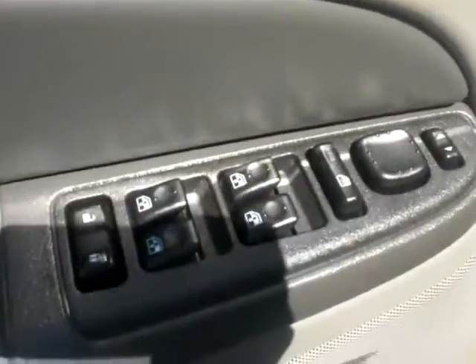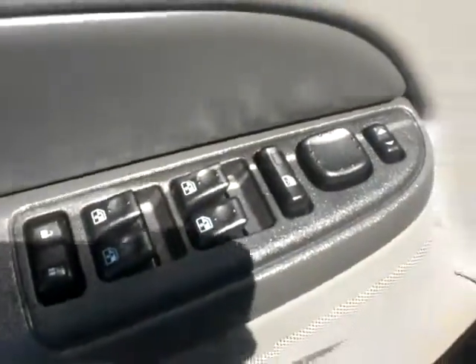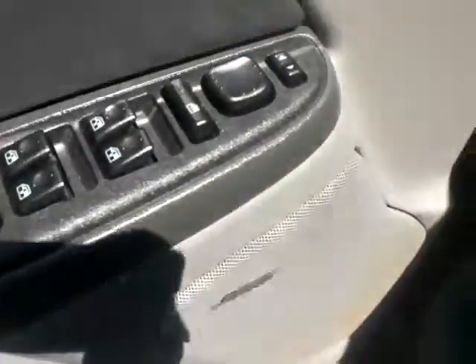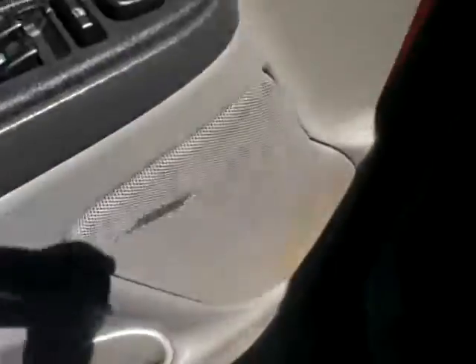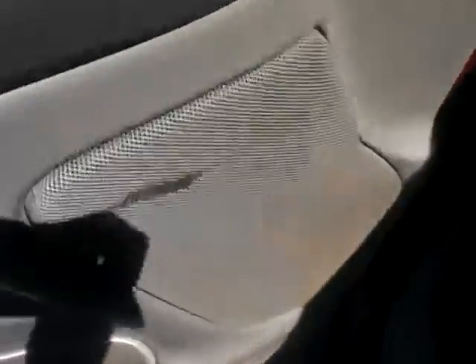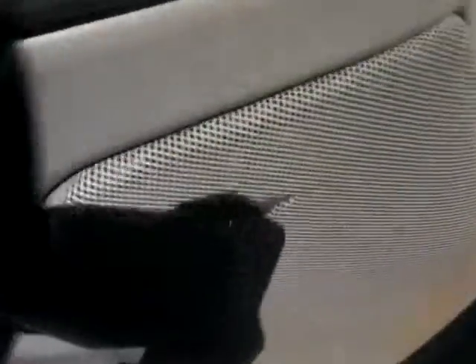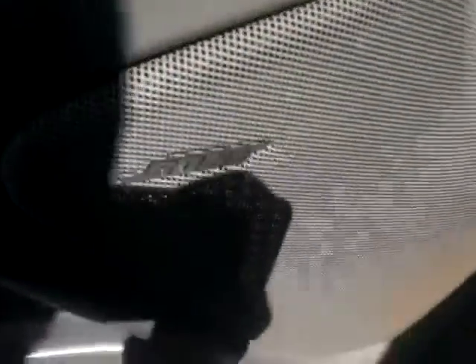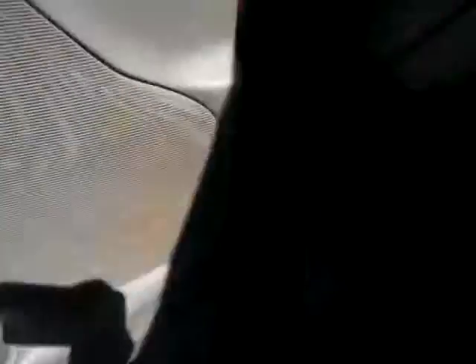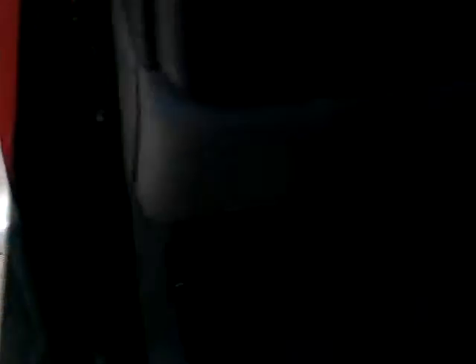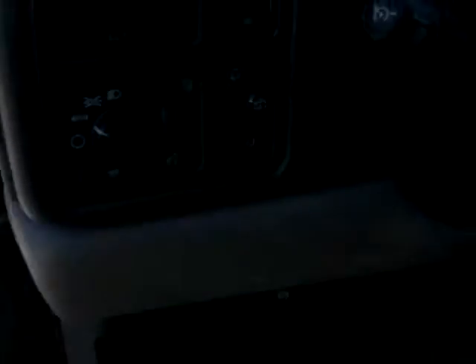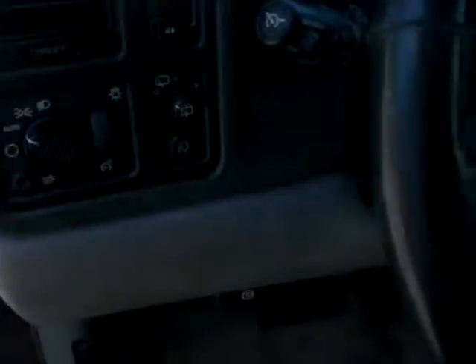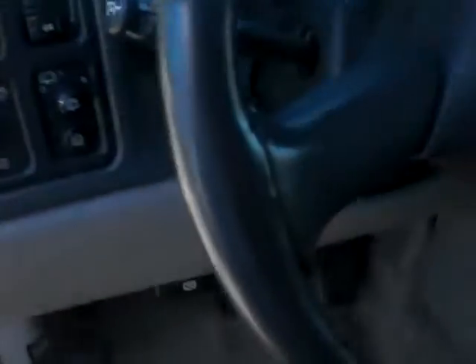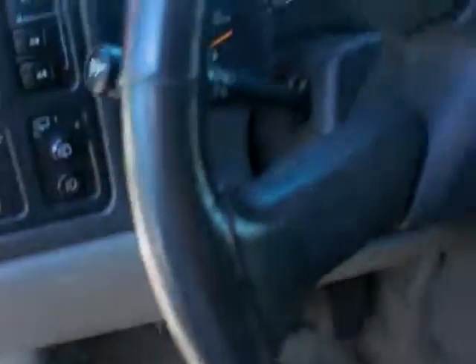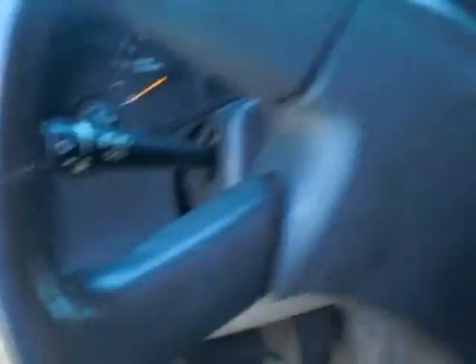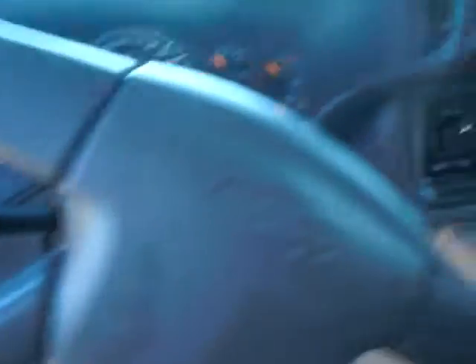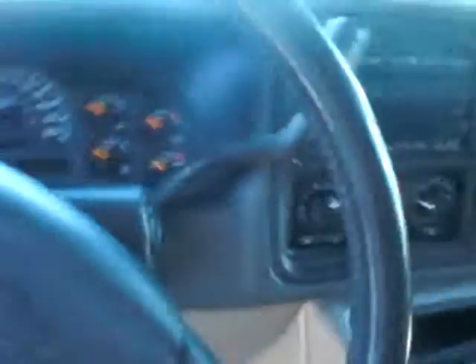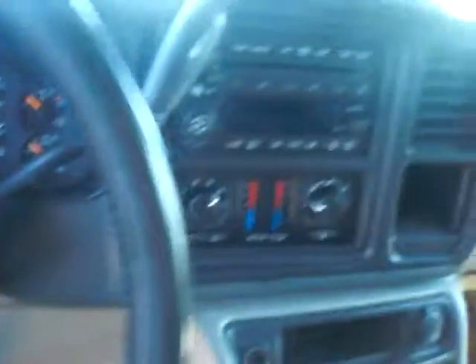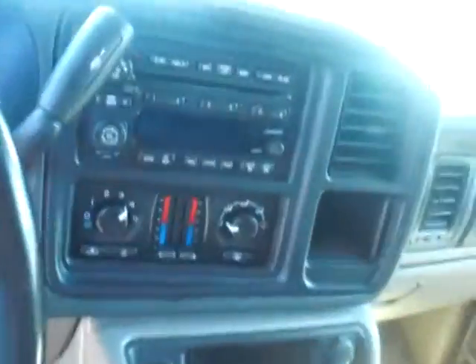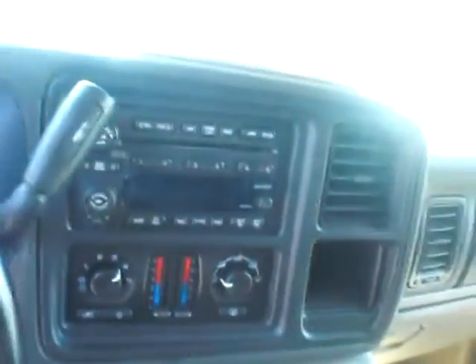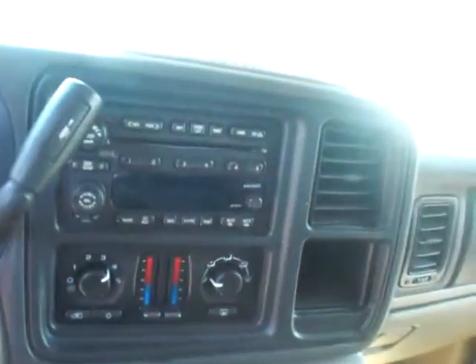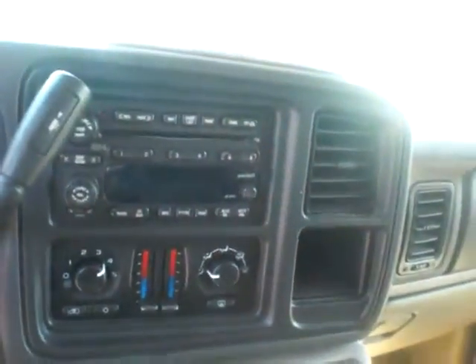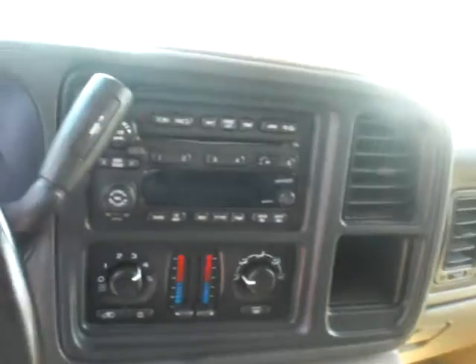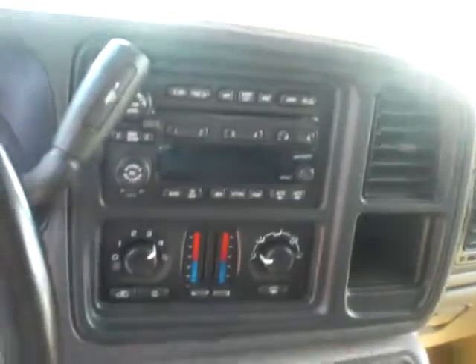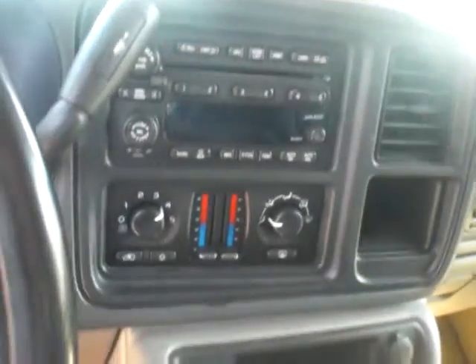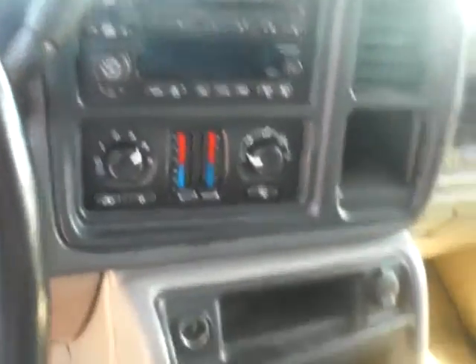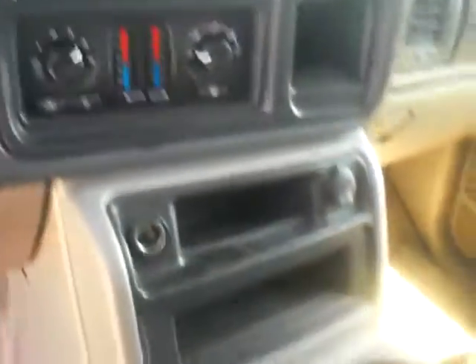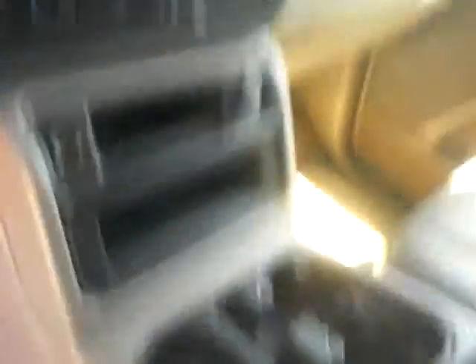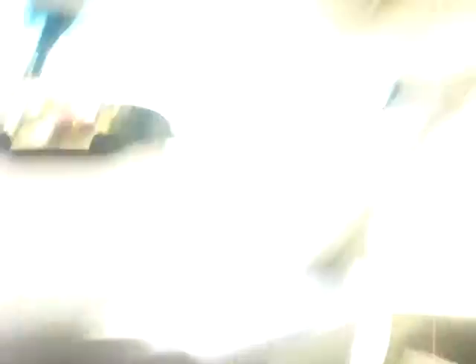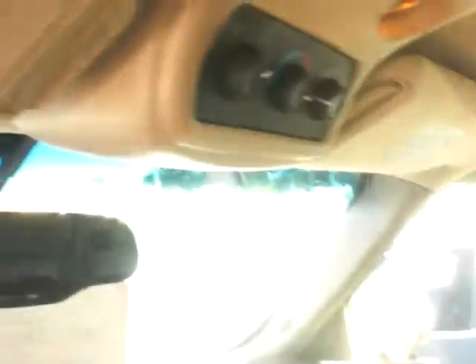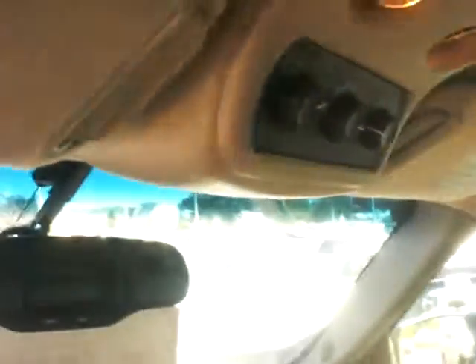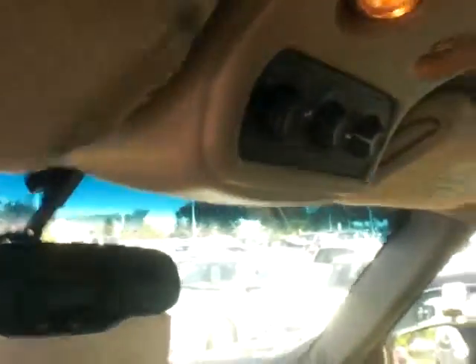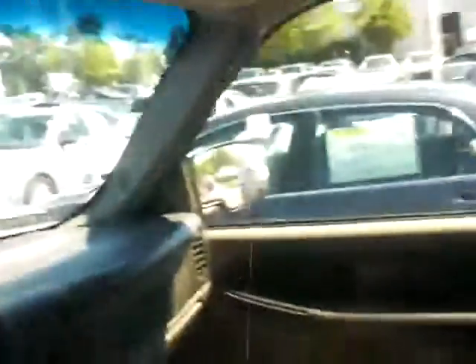It has power windows, power locks, power mirrors, and the Bose stereo system. It's also got cruise control, a CD player, and rear heat and air controls.